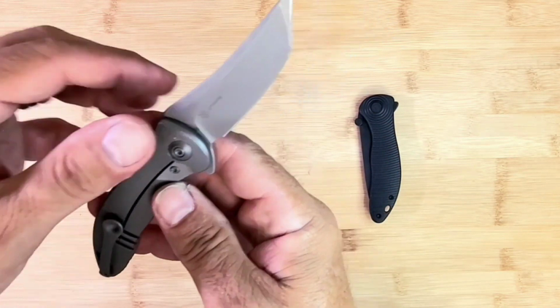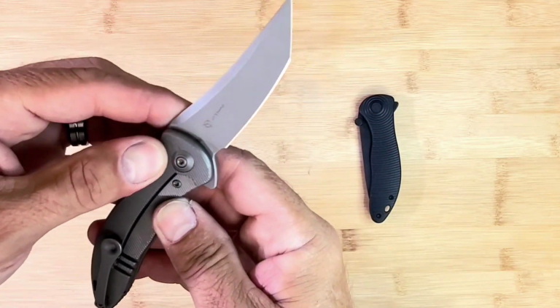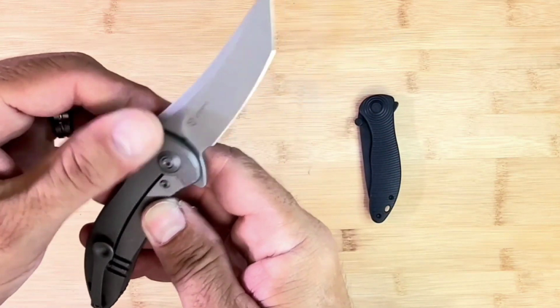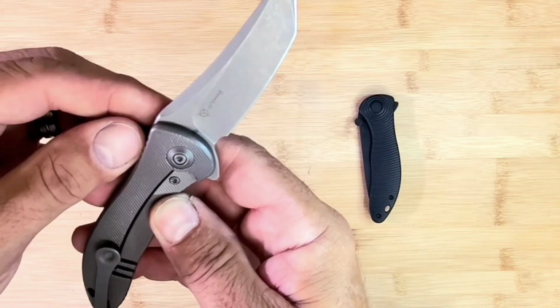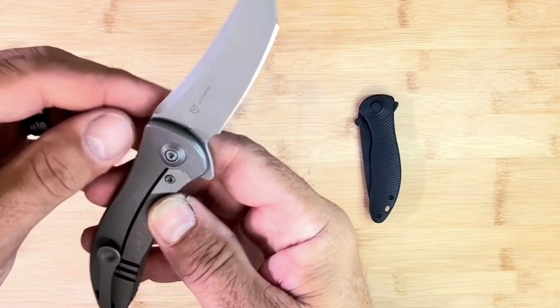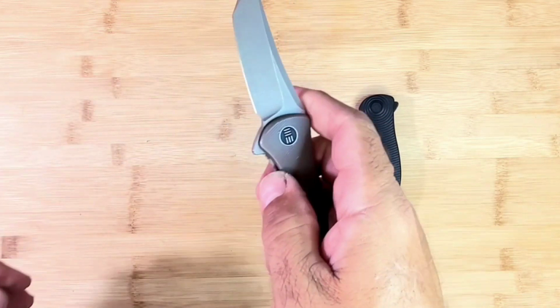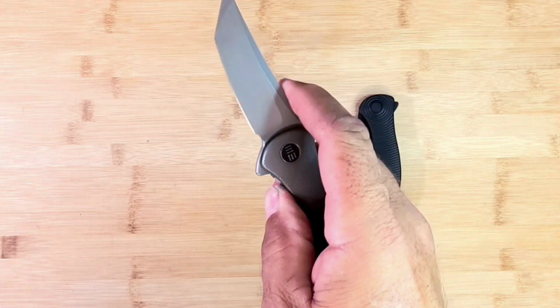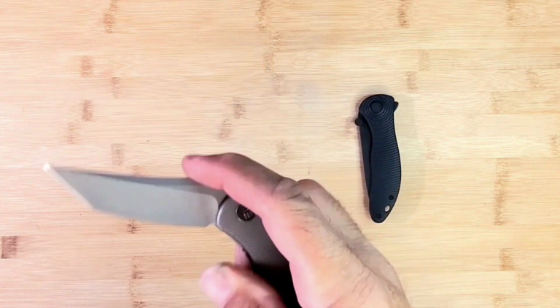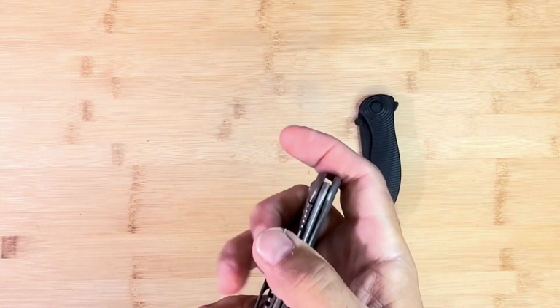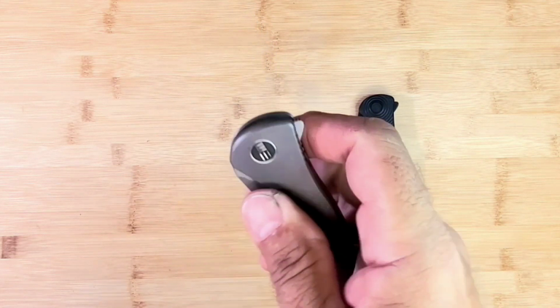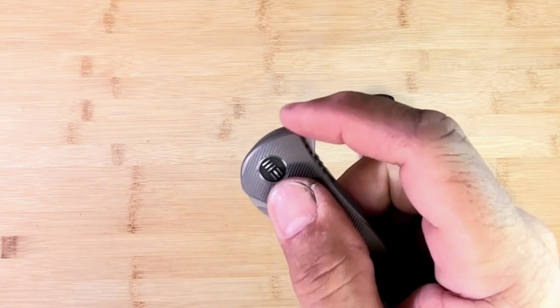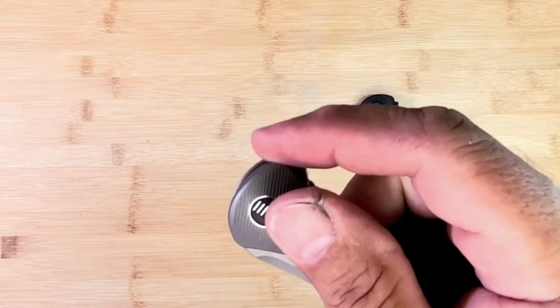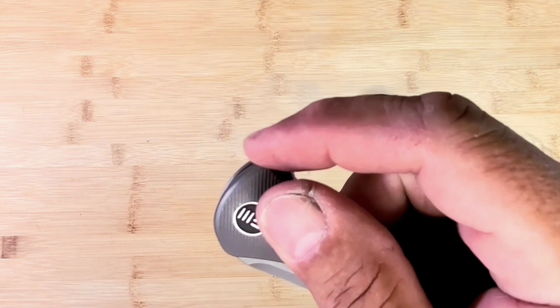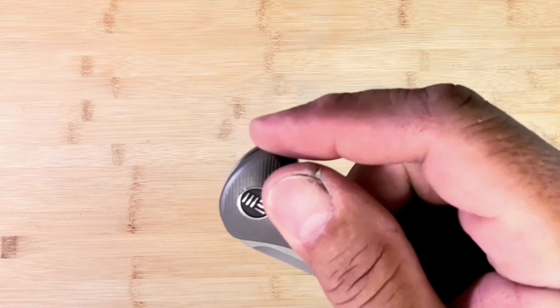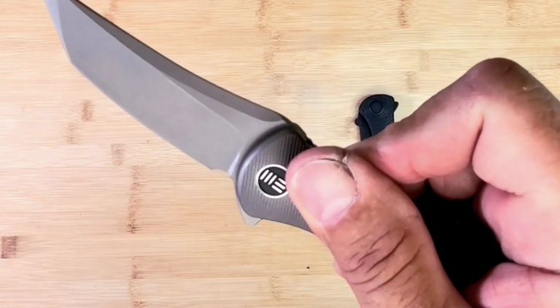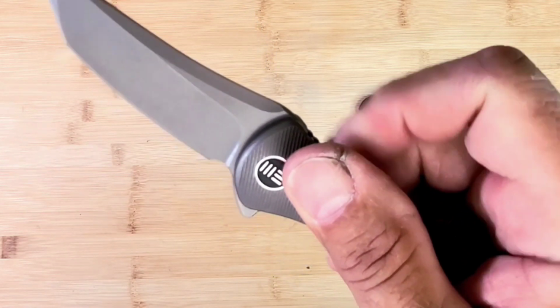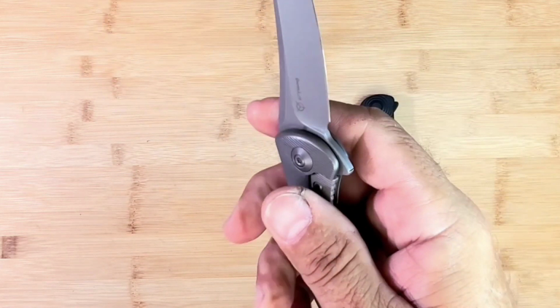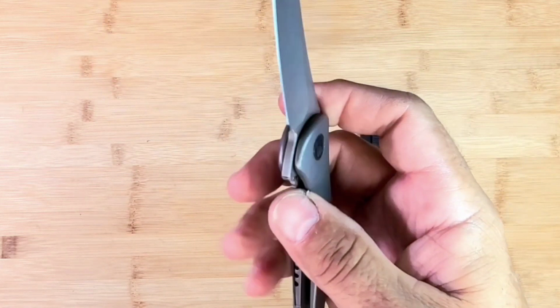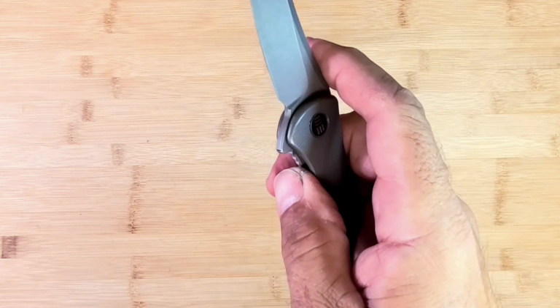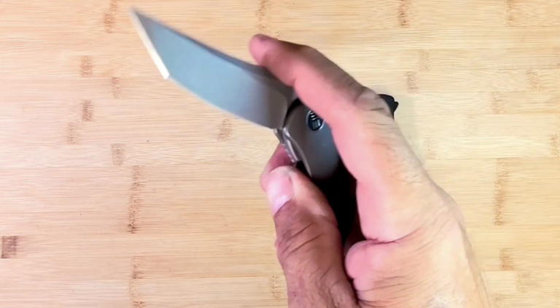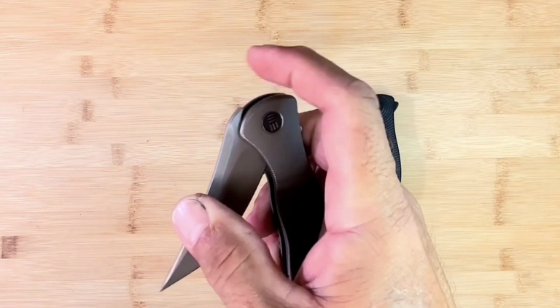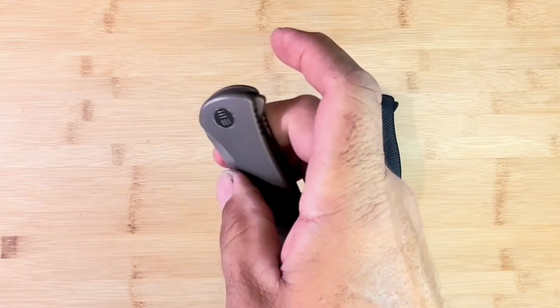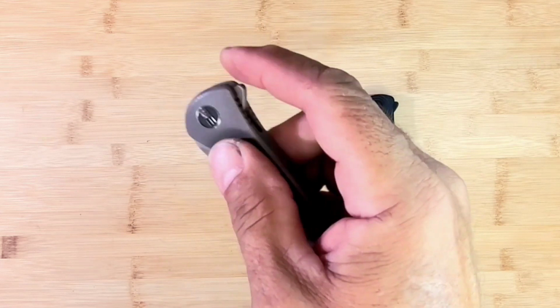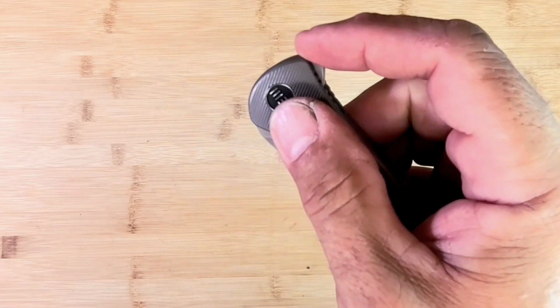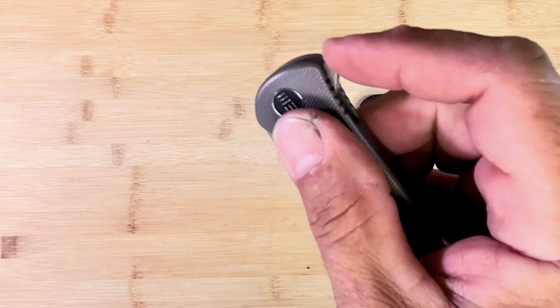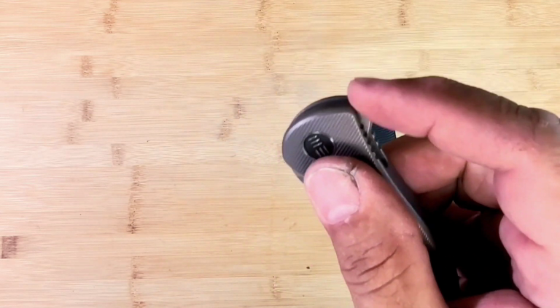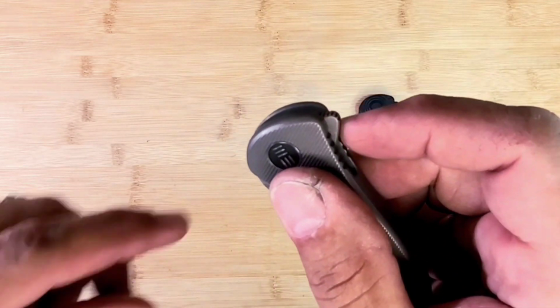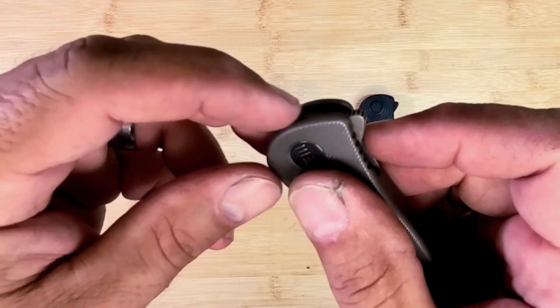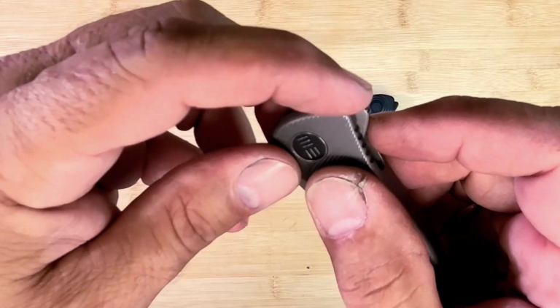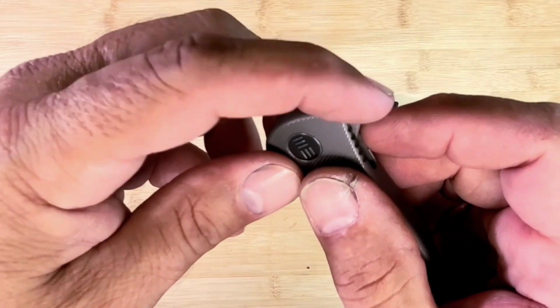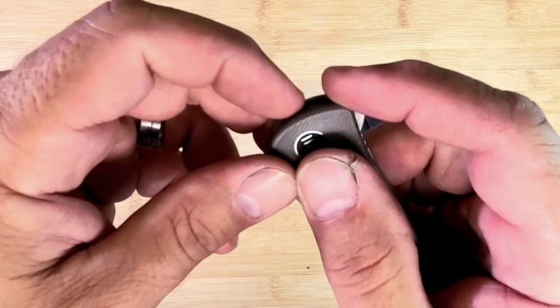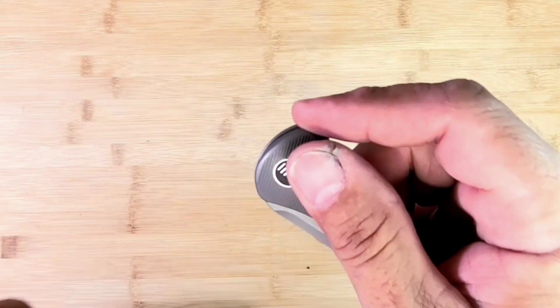This is one of the snappier knives I've messed with. Listen to that. It just has a lot of leverage on that flipper tap and real good grip from the jimping.